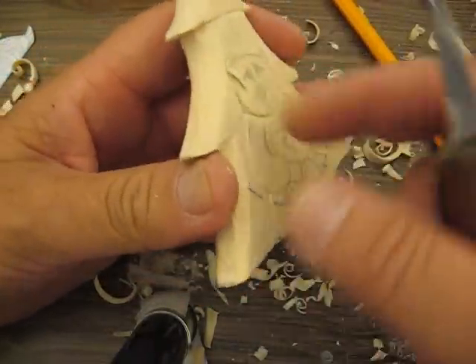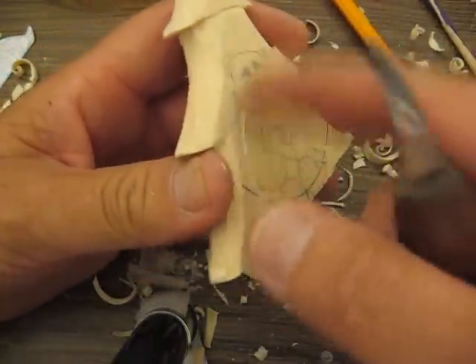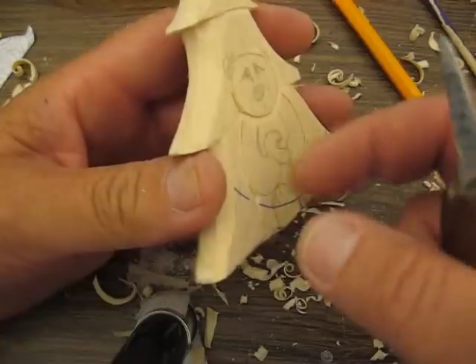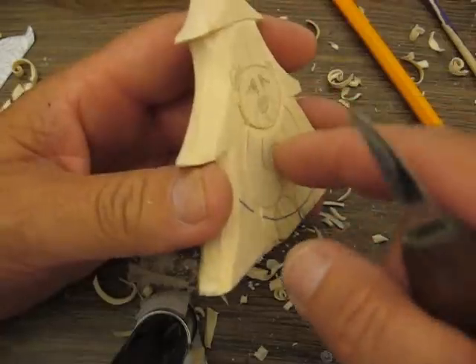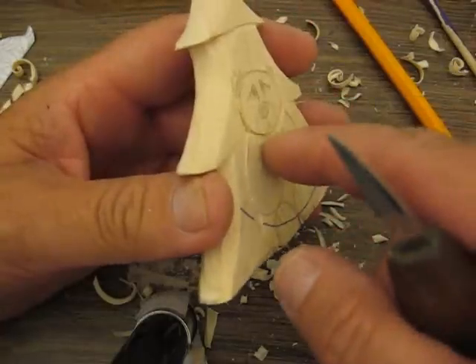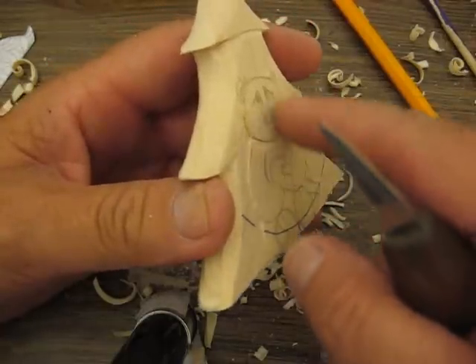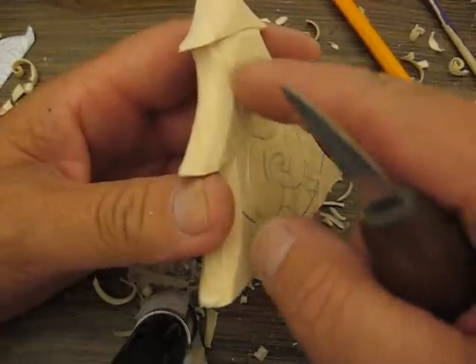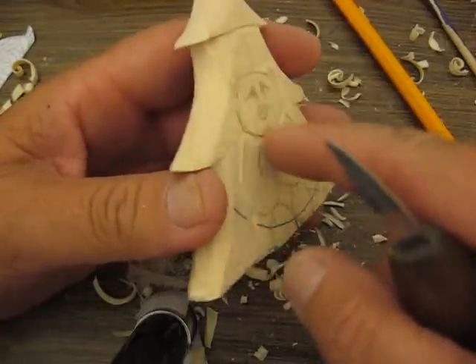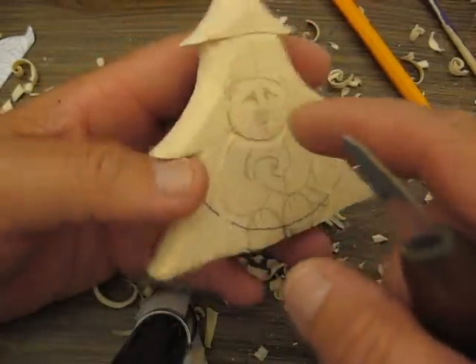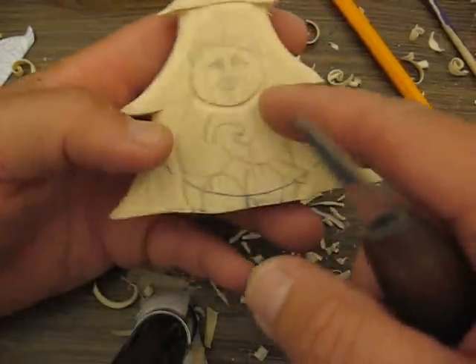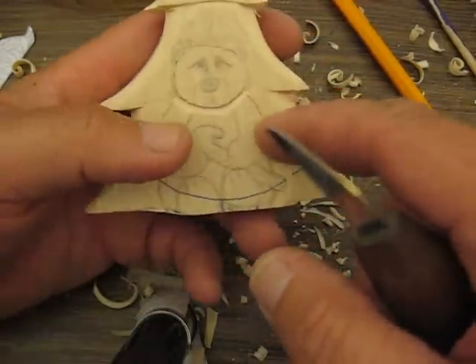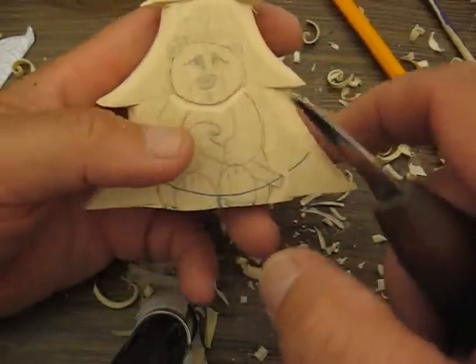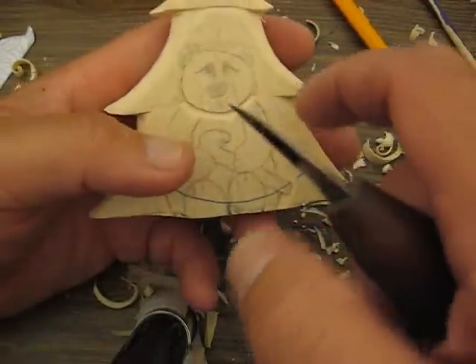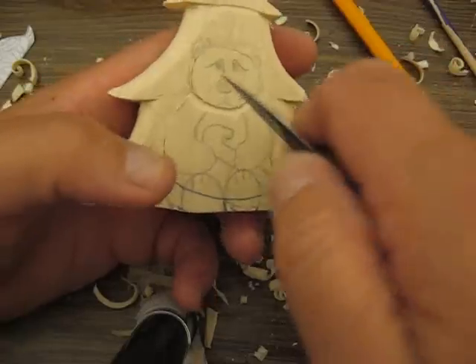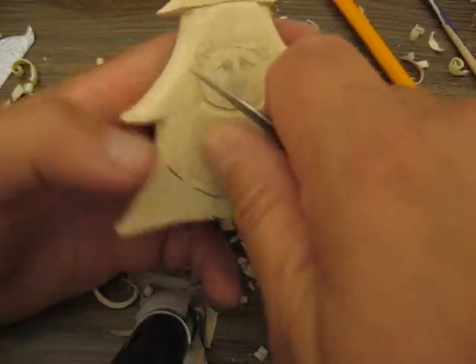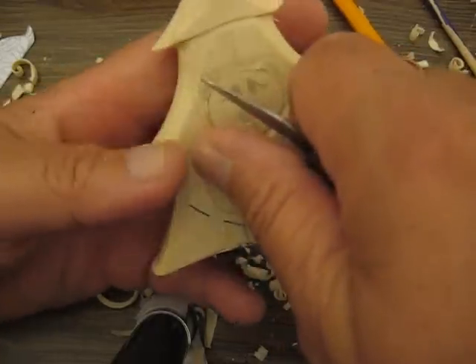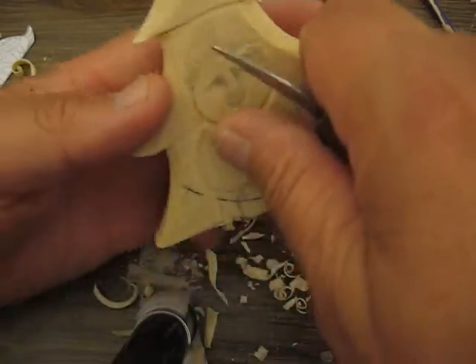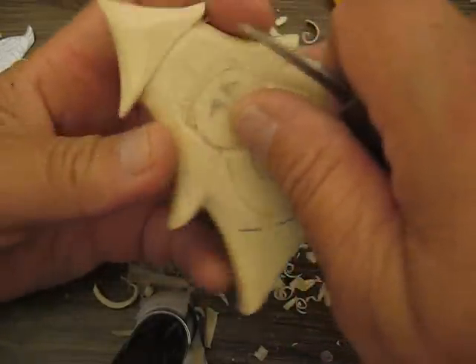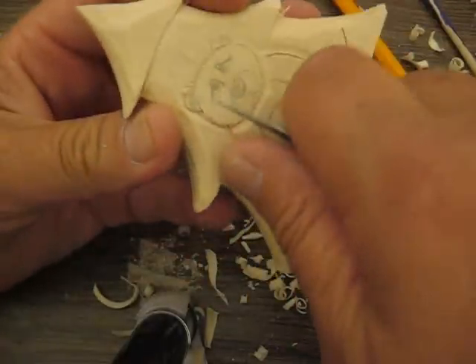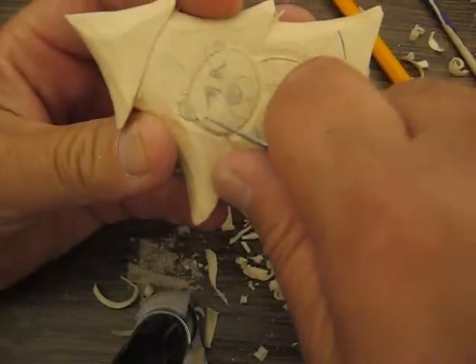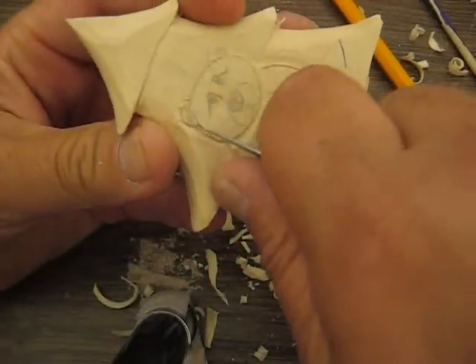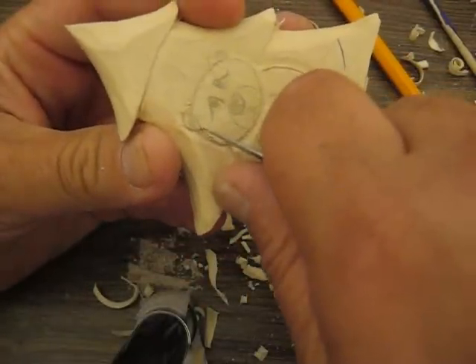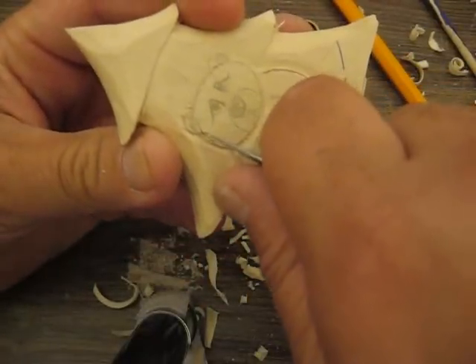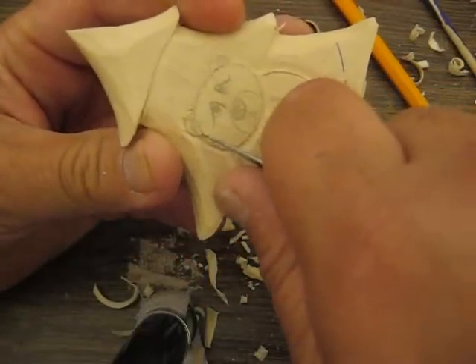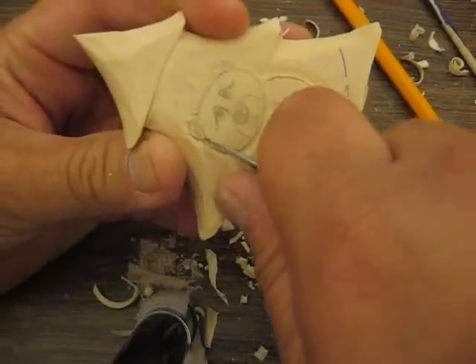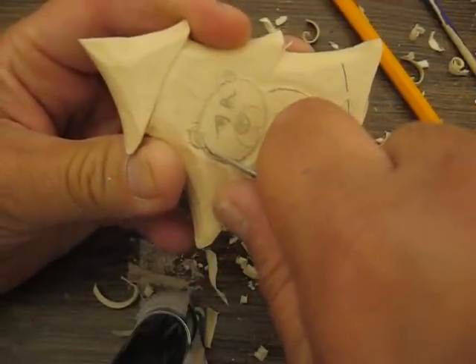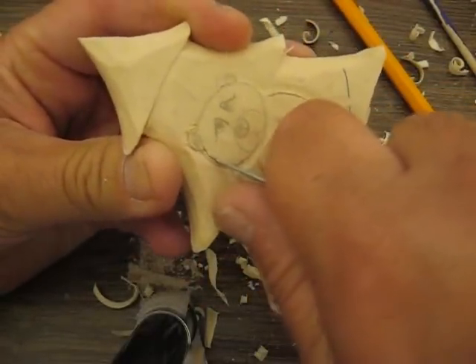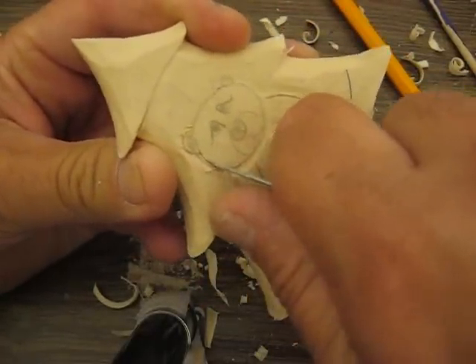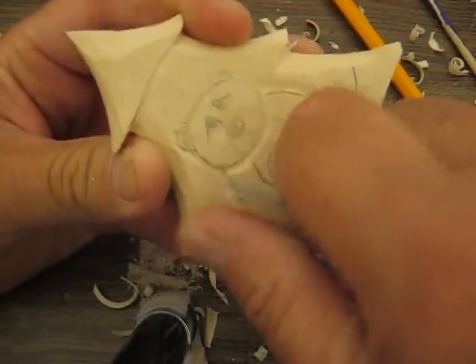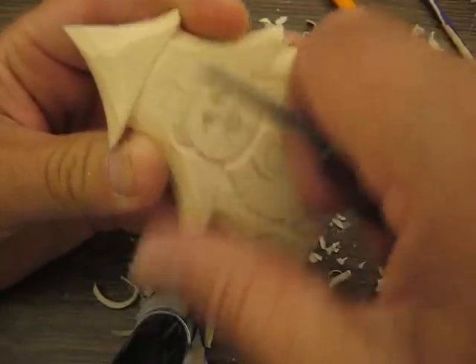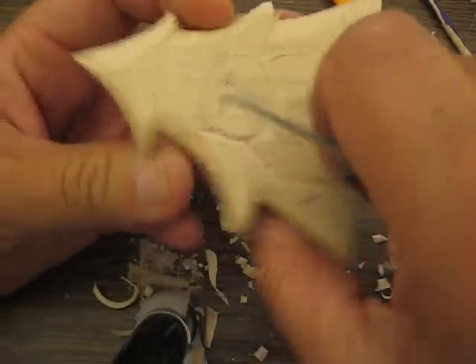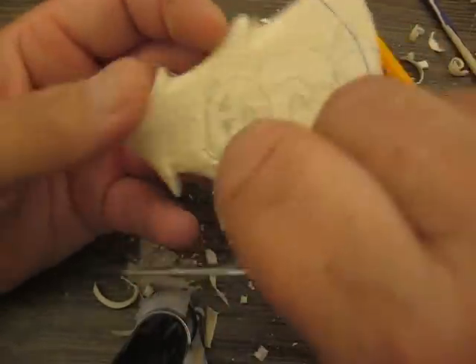See how it's starting to shape up a little bit. But the thing with relief carving is you're just making the illusion that it's deeper than what it really is.